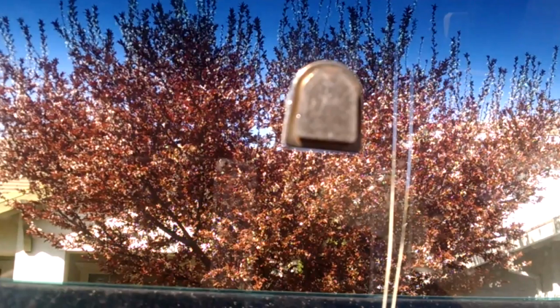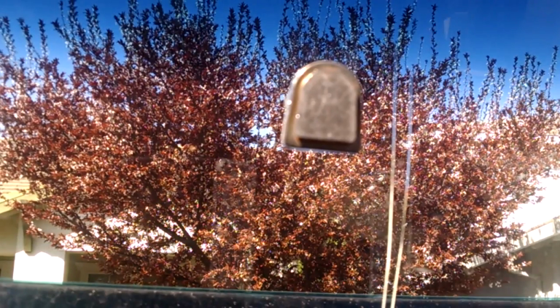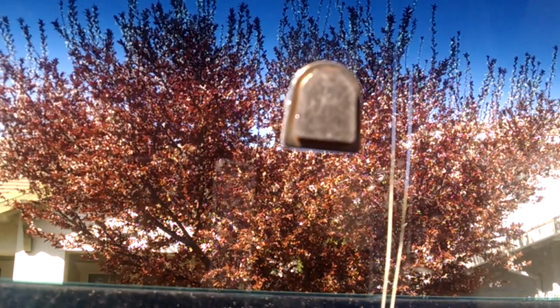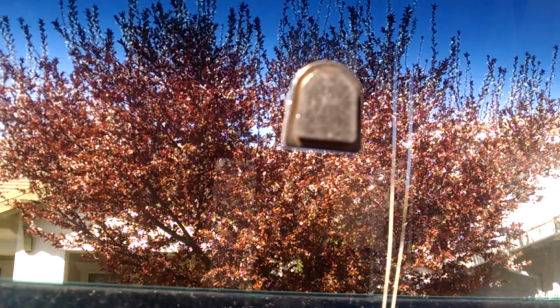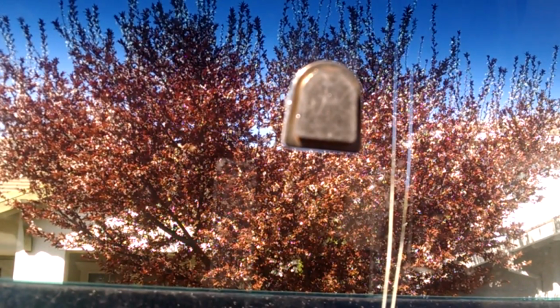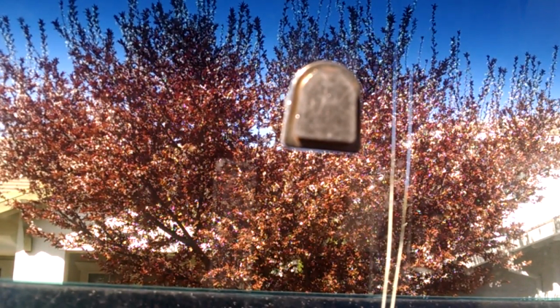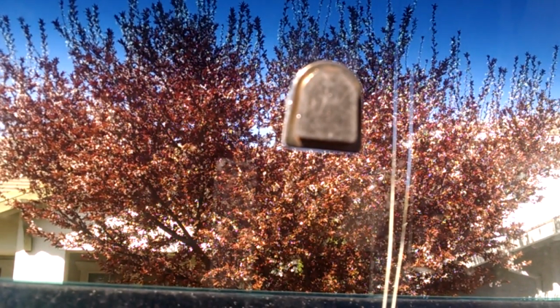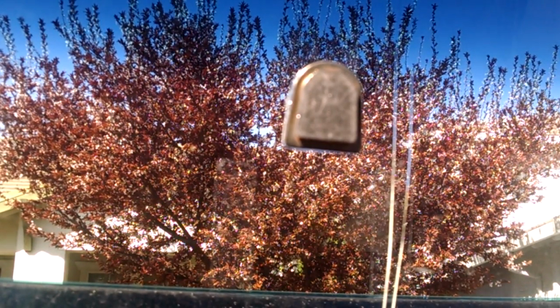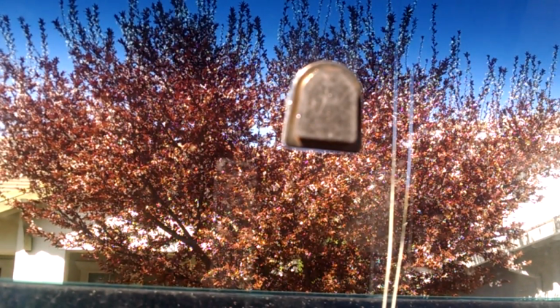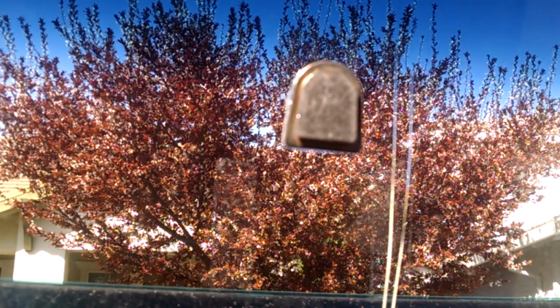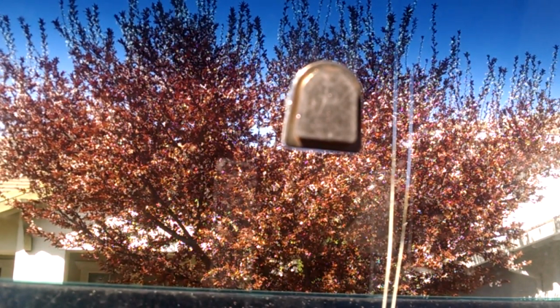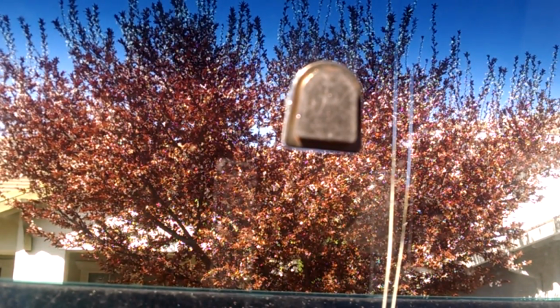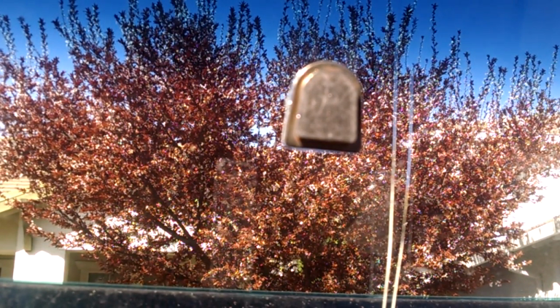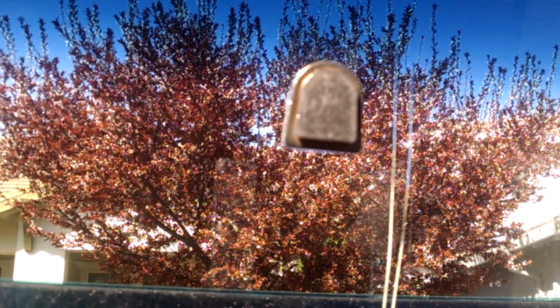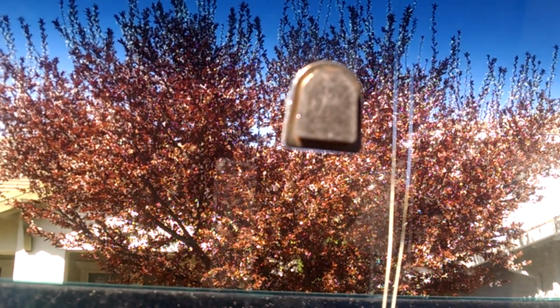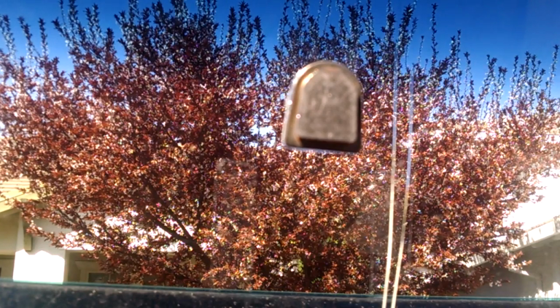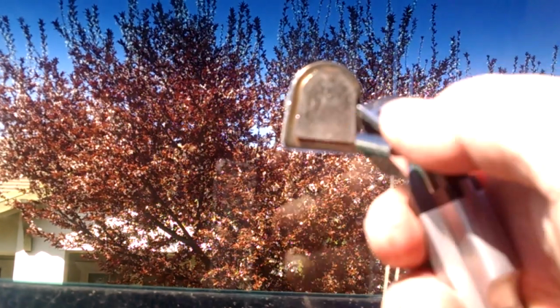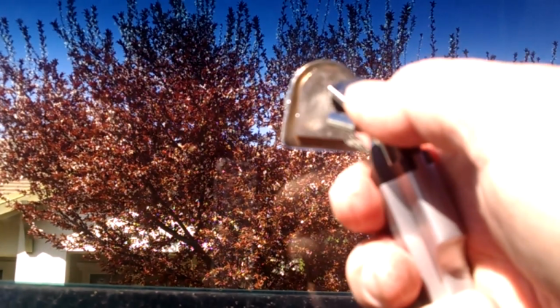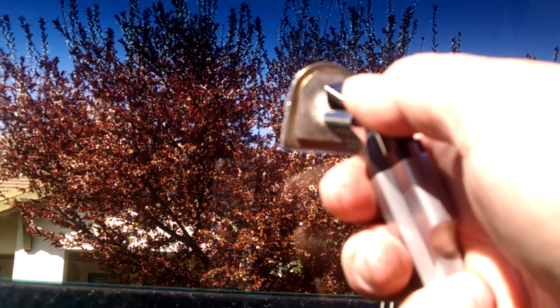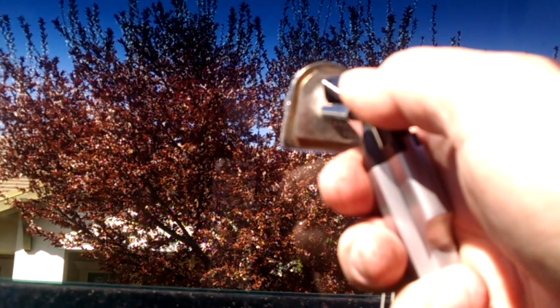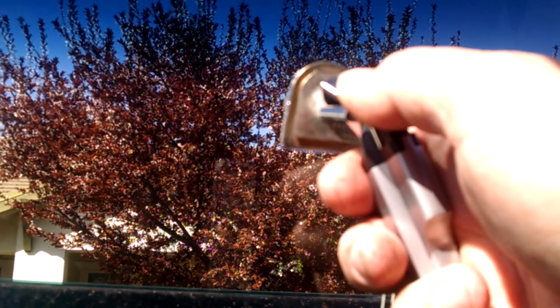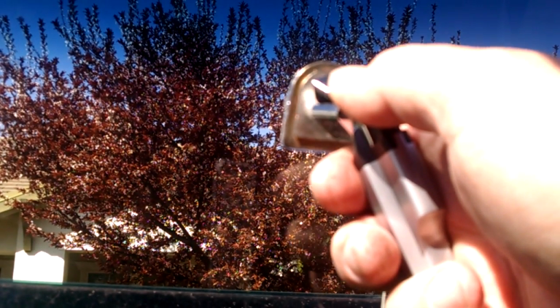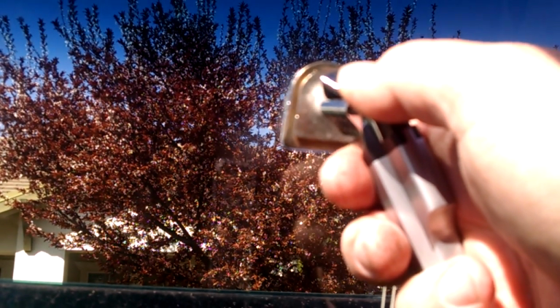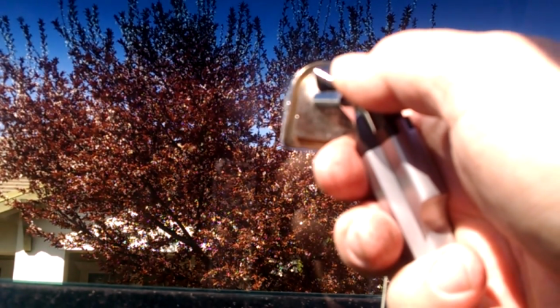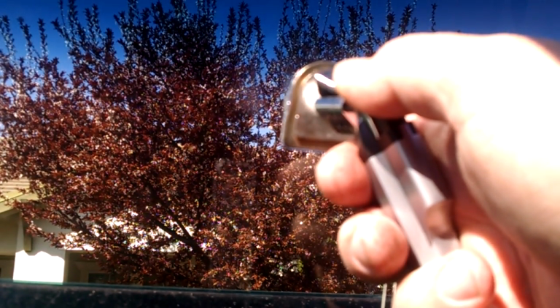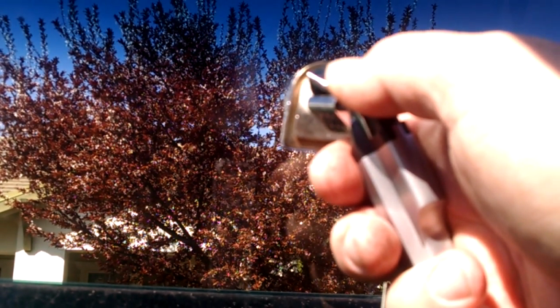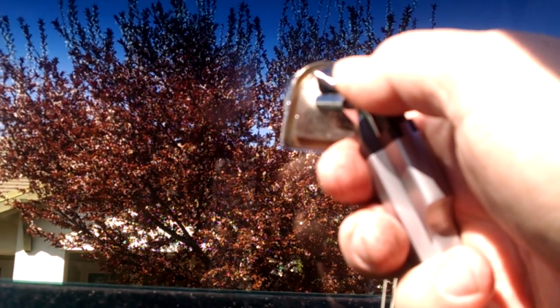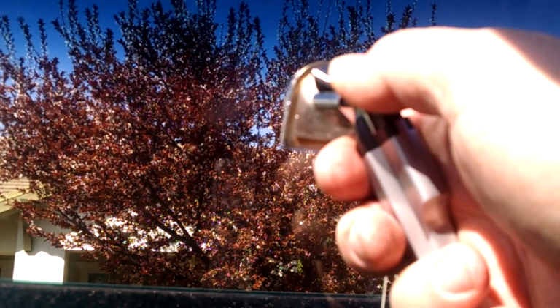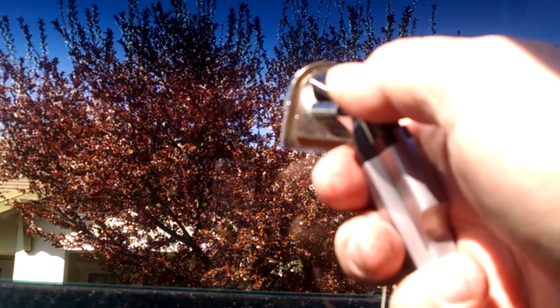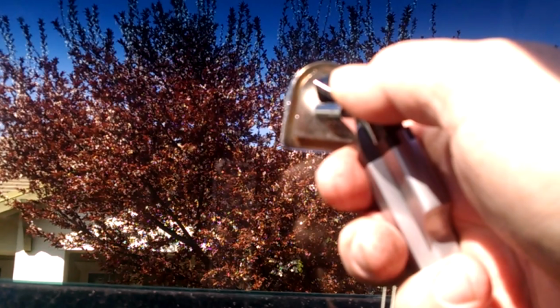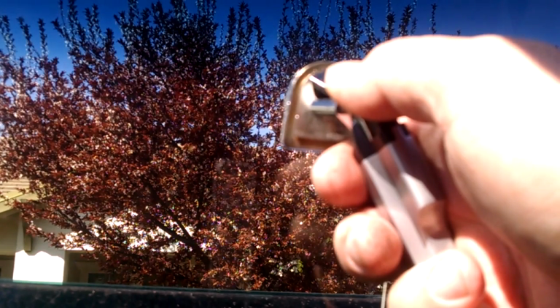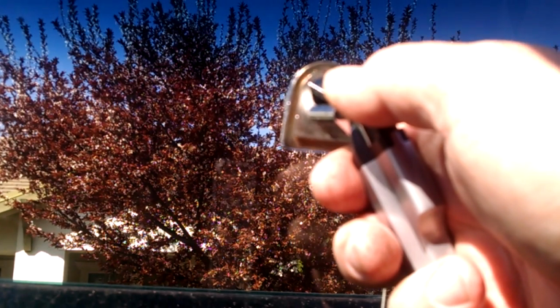I'm going to be removing this button off the windshield. It just takes a minute to use butane heat — instead of a Bic cigarette lighter, it heats up a little bit faster.